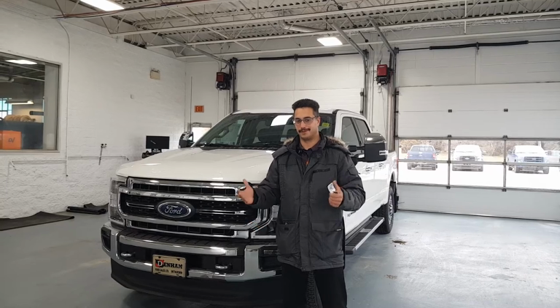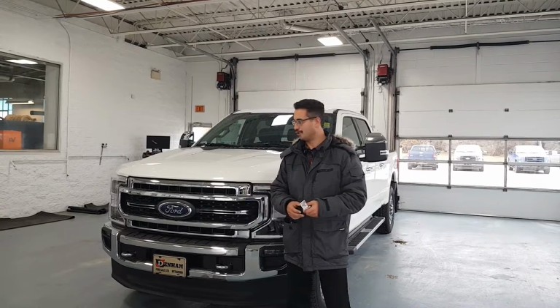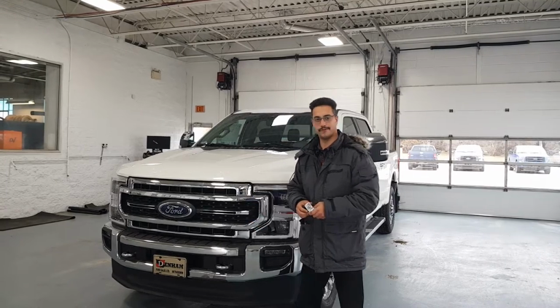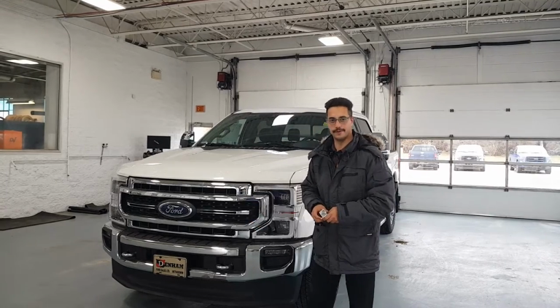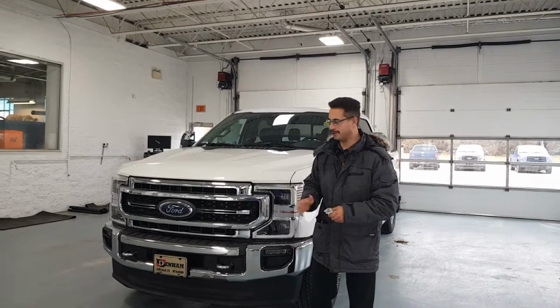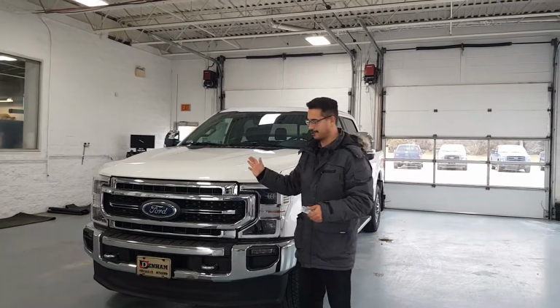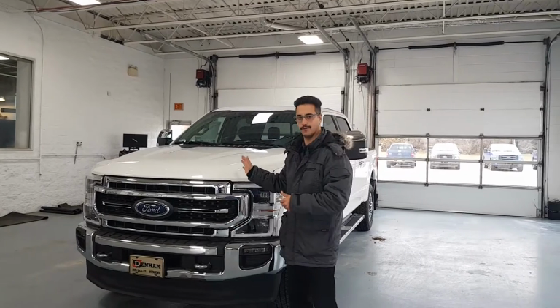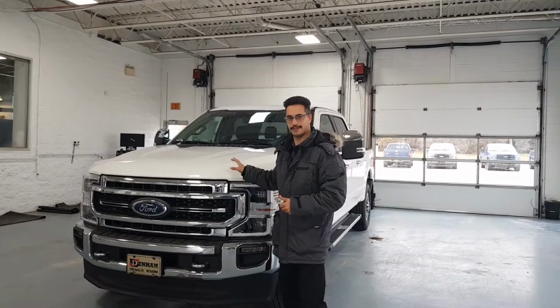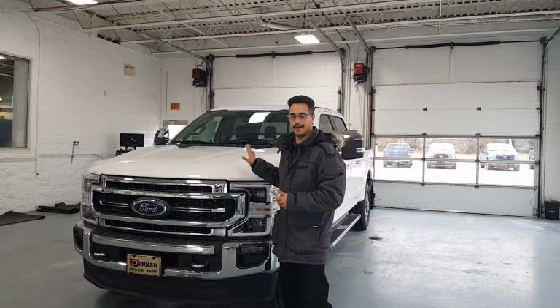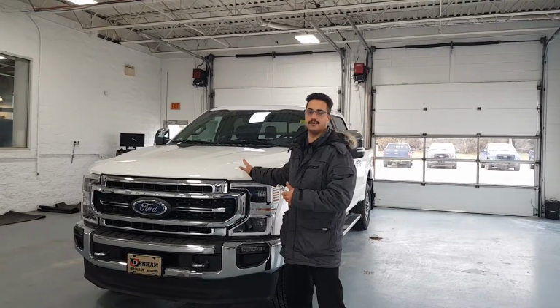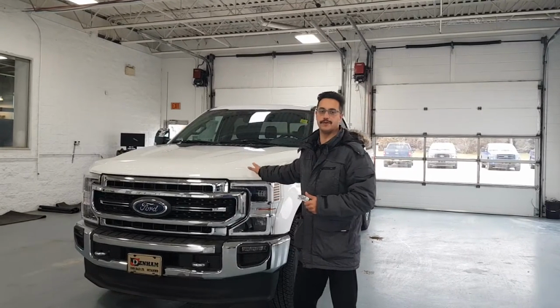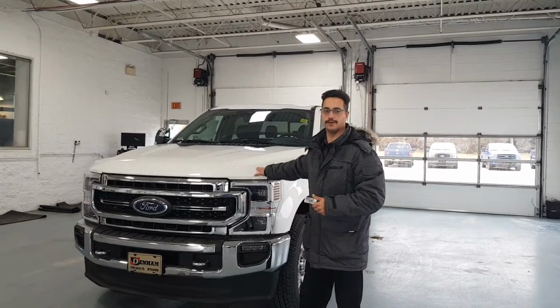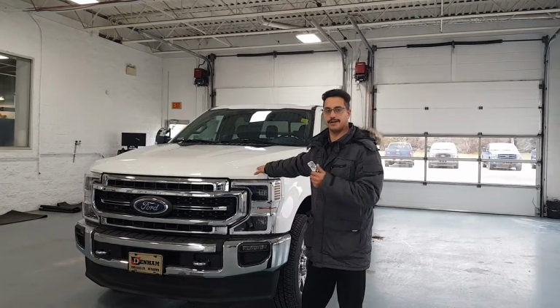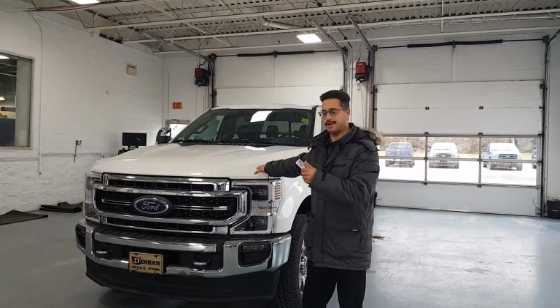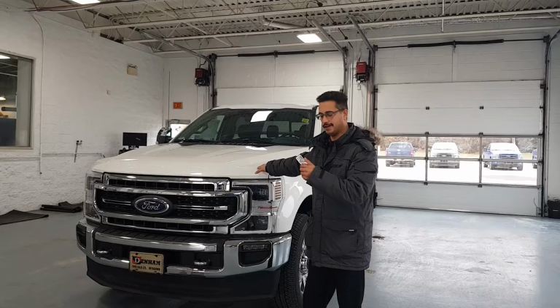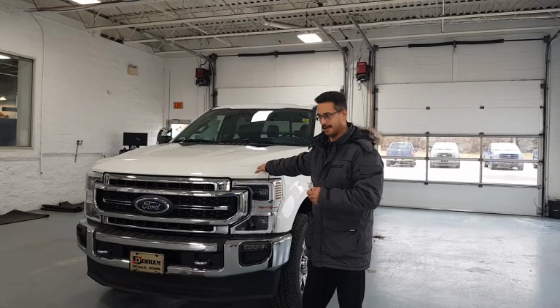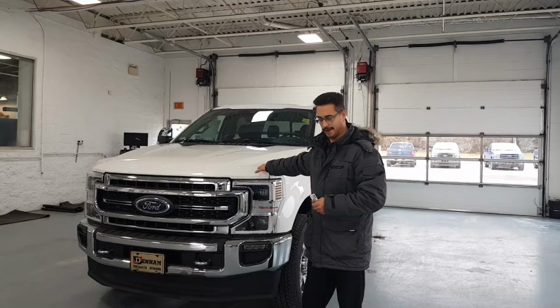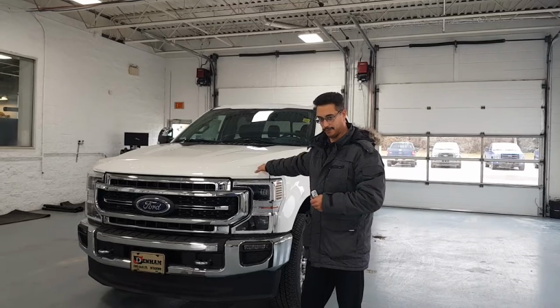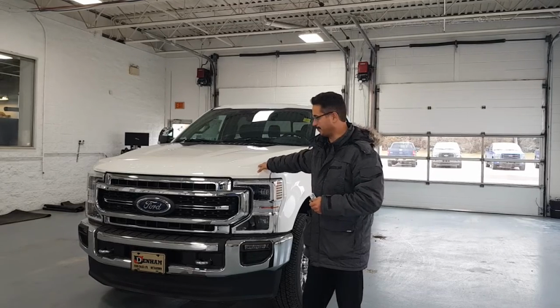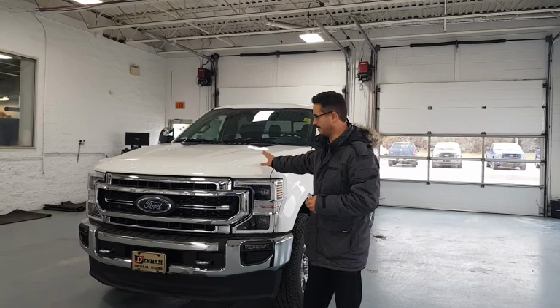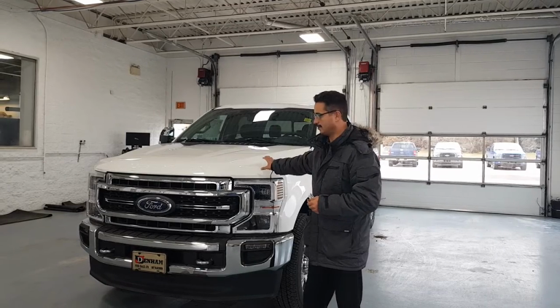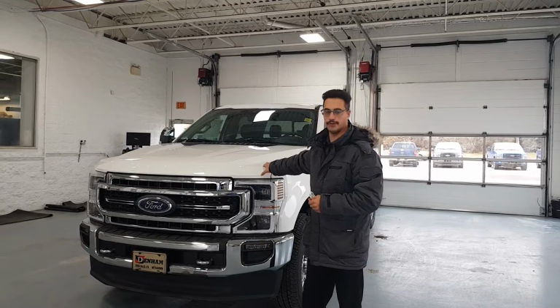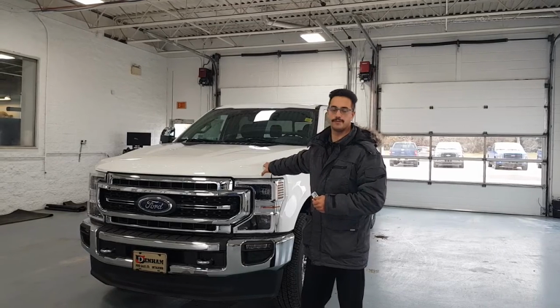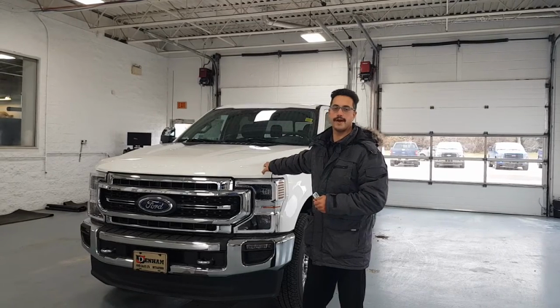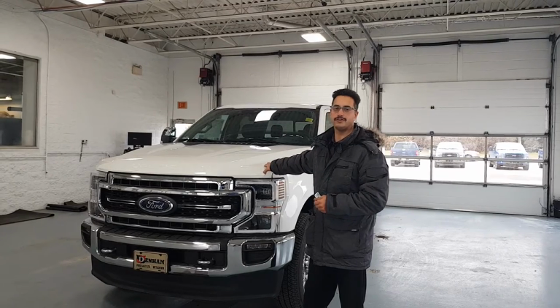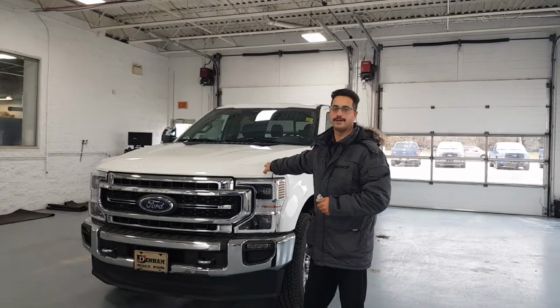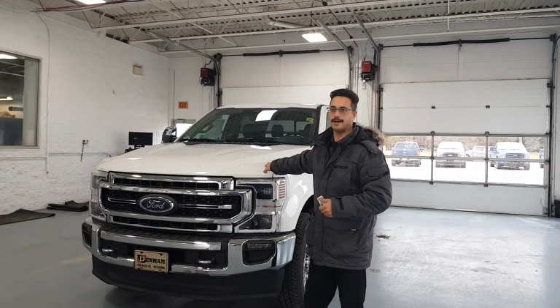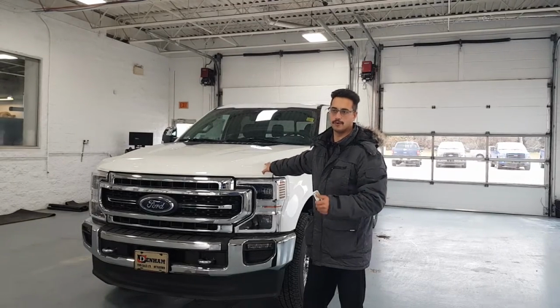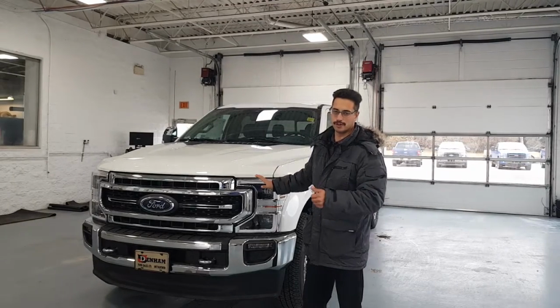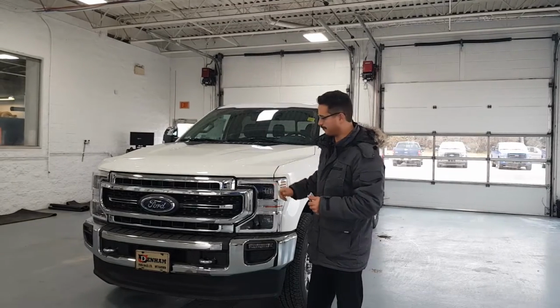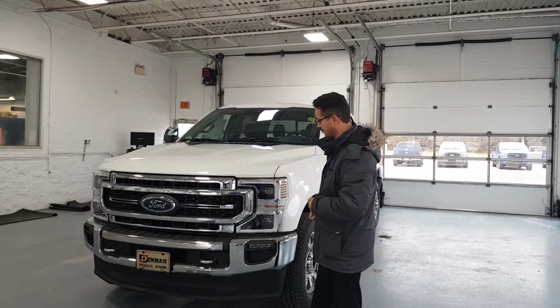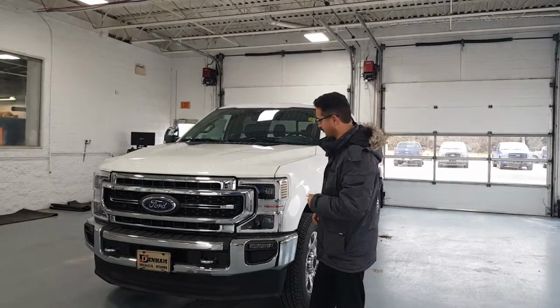It's Lawrence here from Denim Ford. Just going to go over this F-350 with you. It's a Lariat F-350 with the Ultimate Package. I'll go through some of the features on the truck.